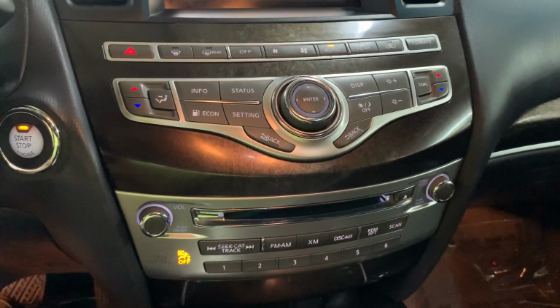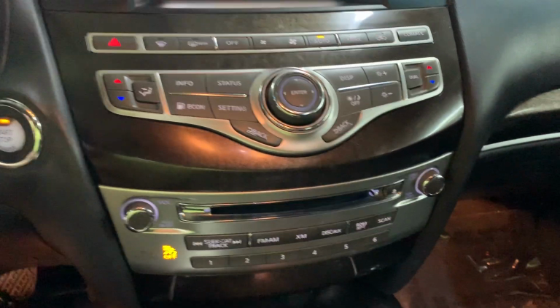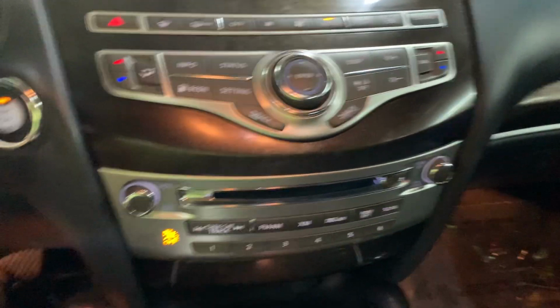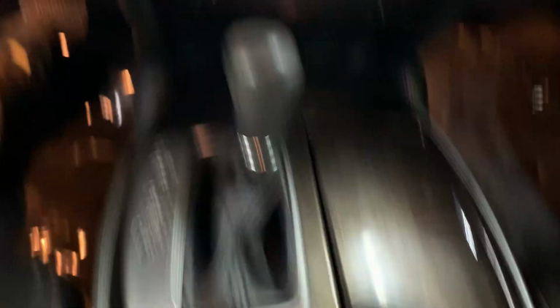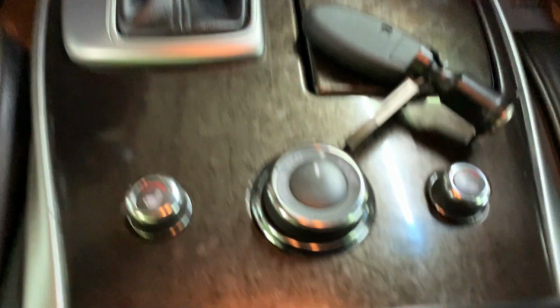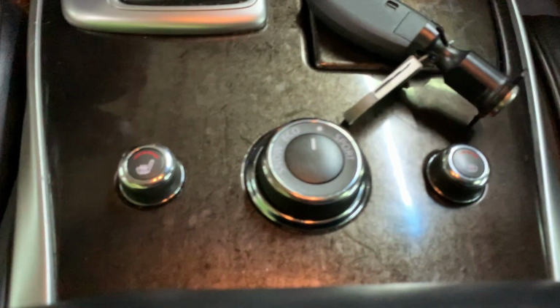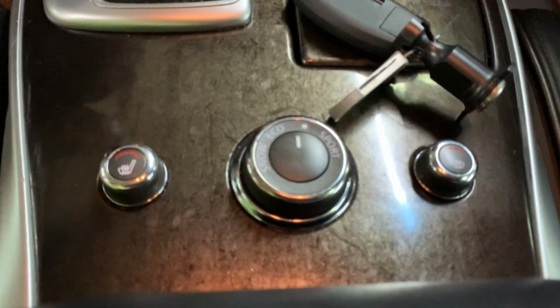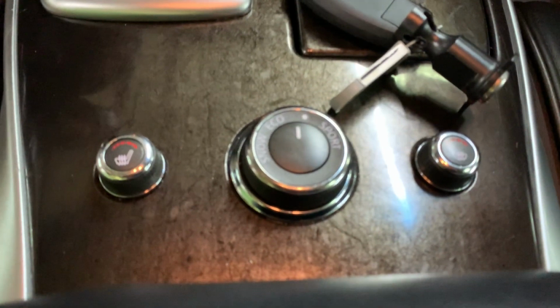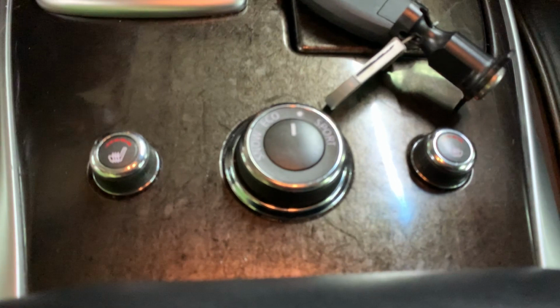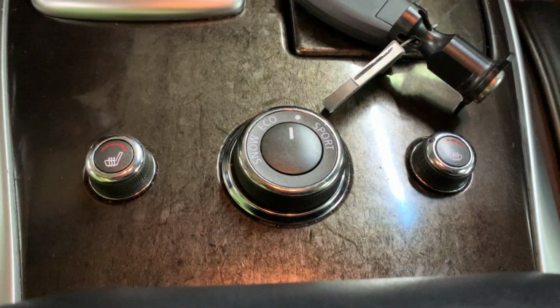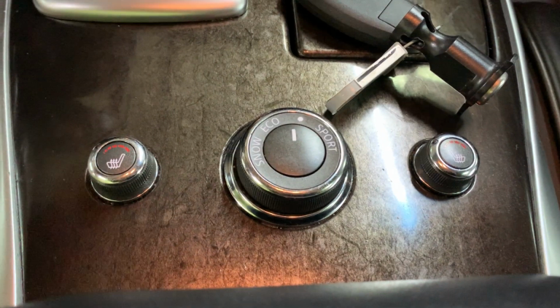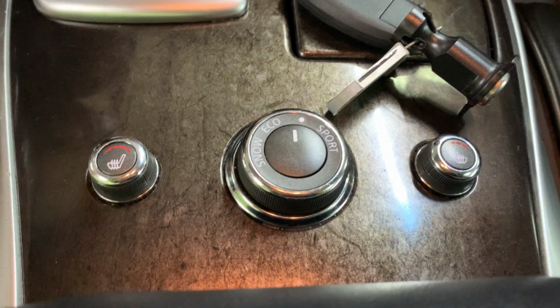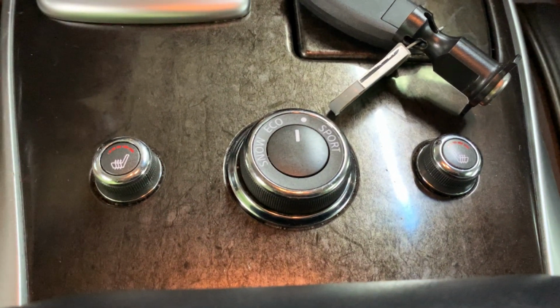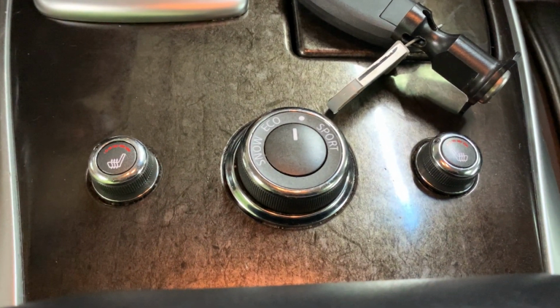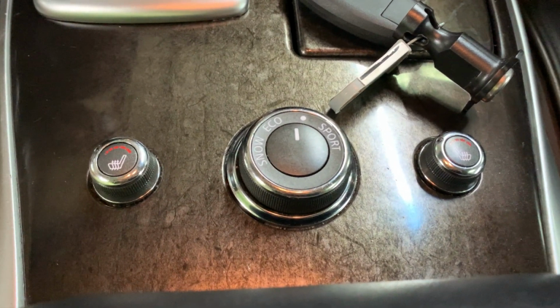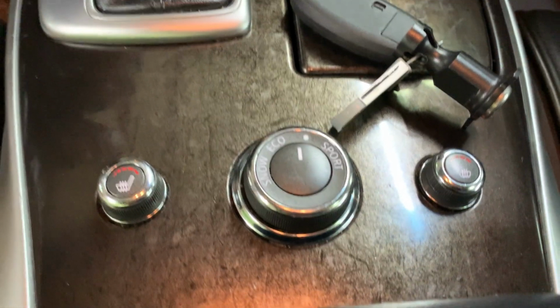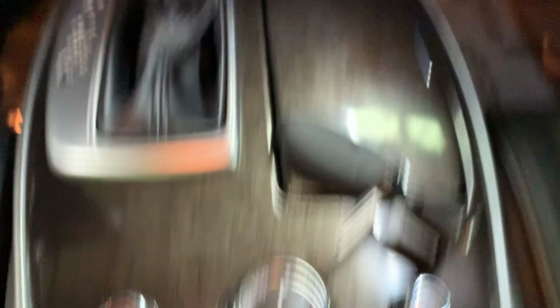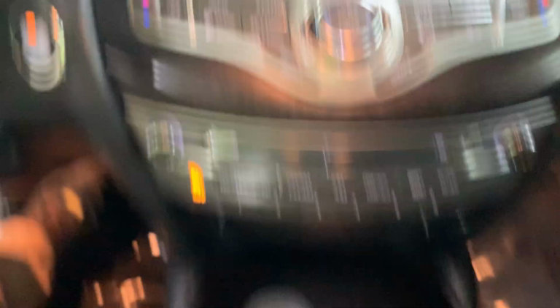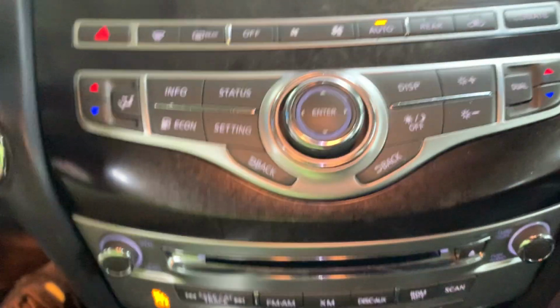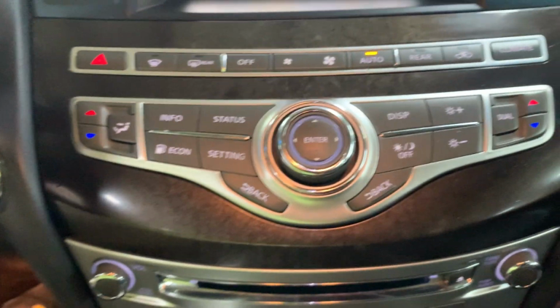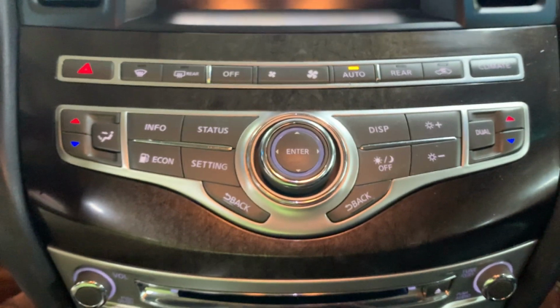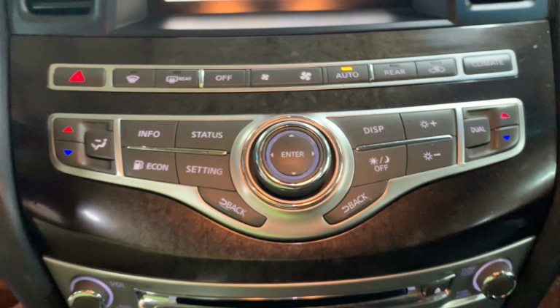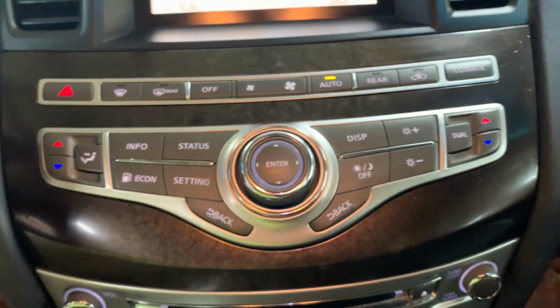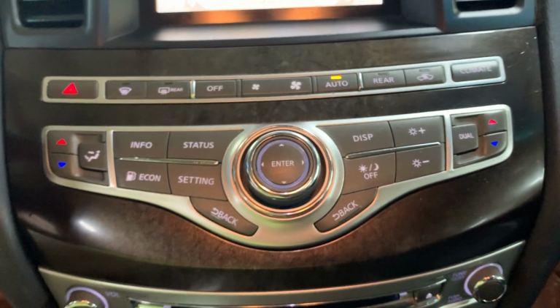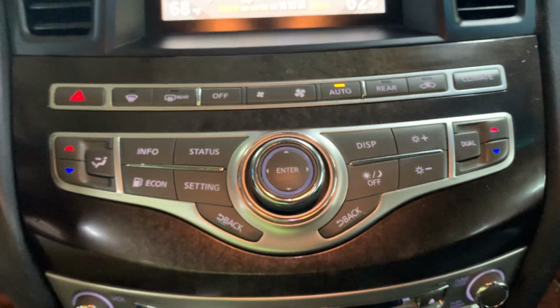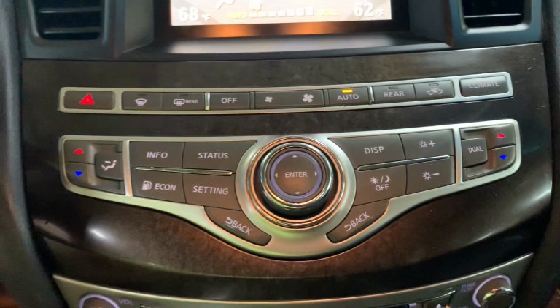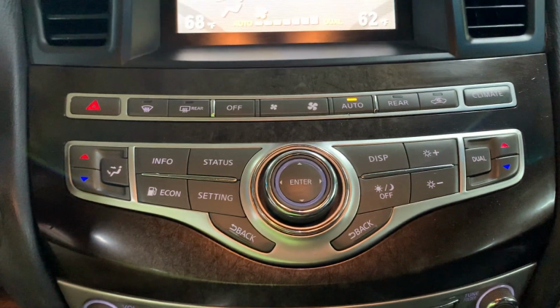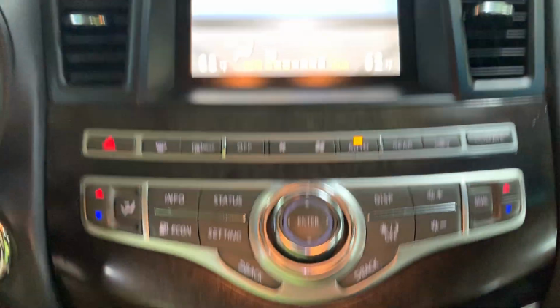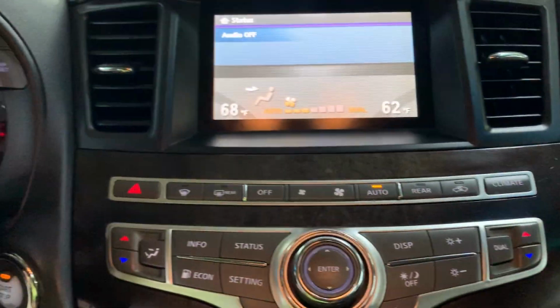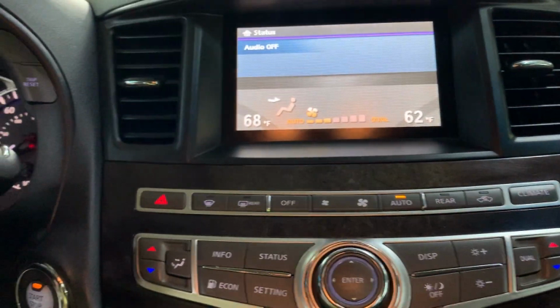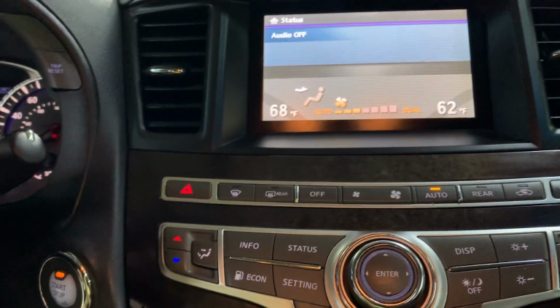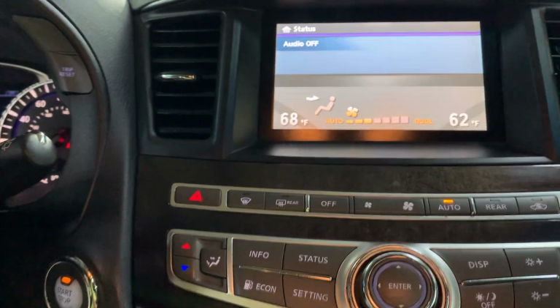You've also got your USB port, your CD player, and your AM/FM radio — those are the media options equipped. You also have your AC controls, and you do have dual-zone climate control here in the front, so pretty good options there.